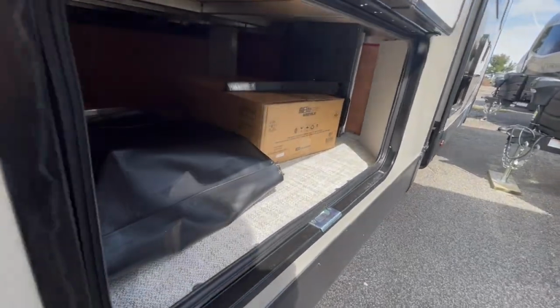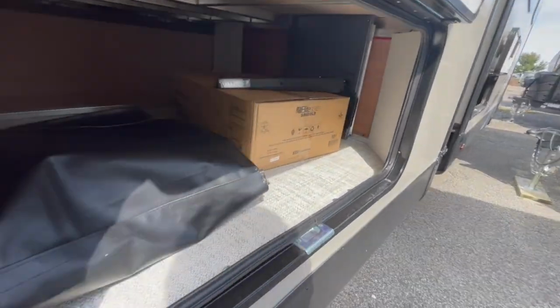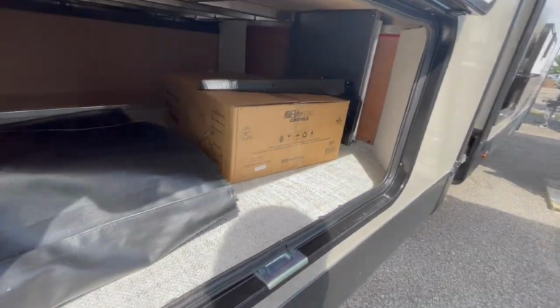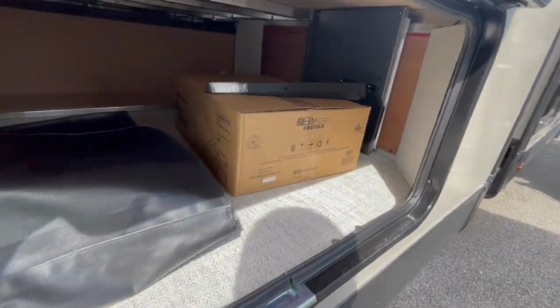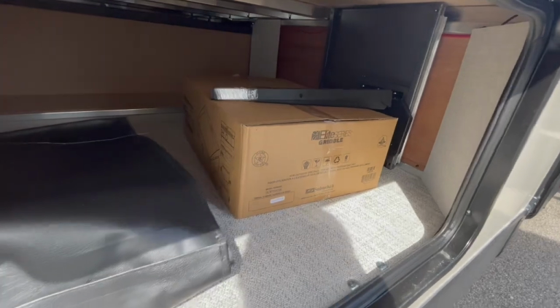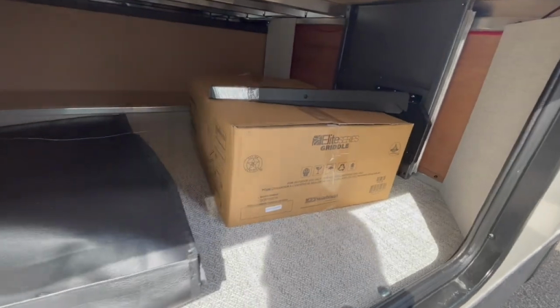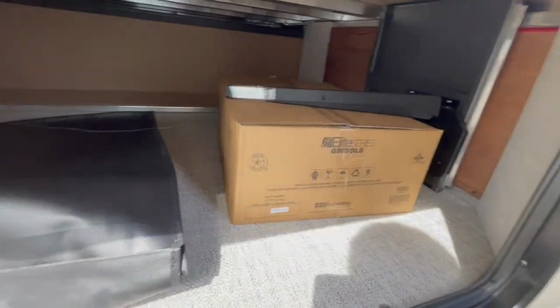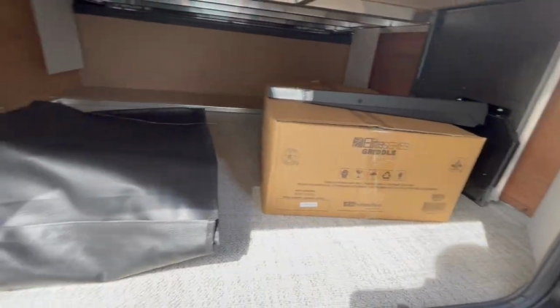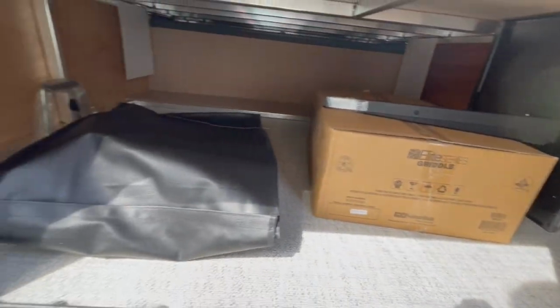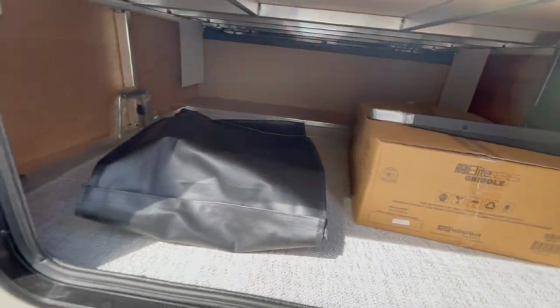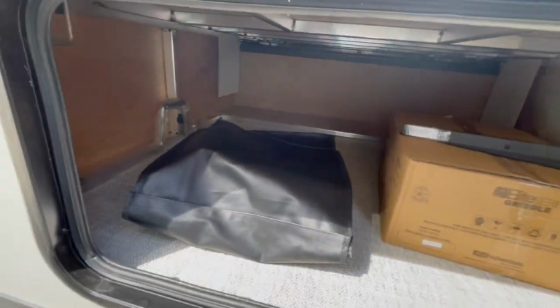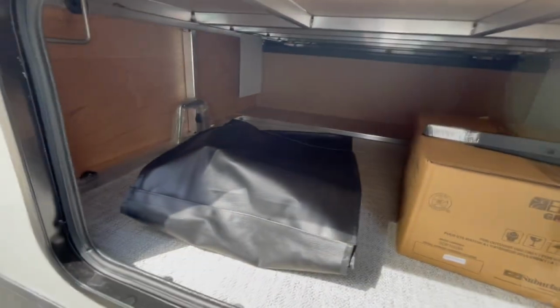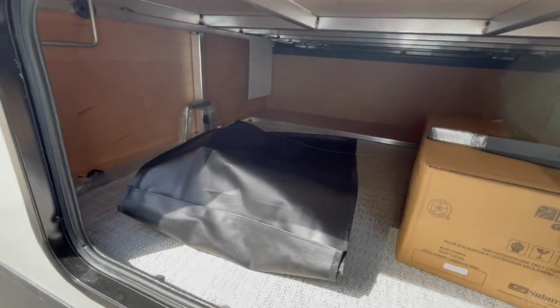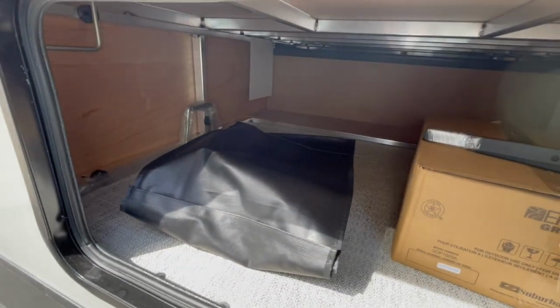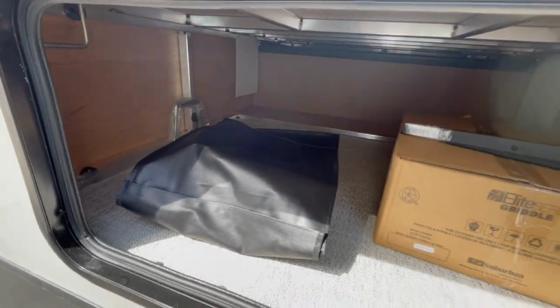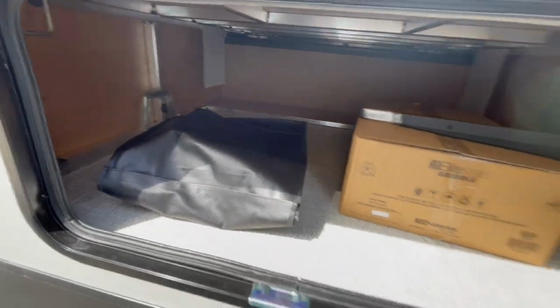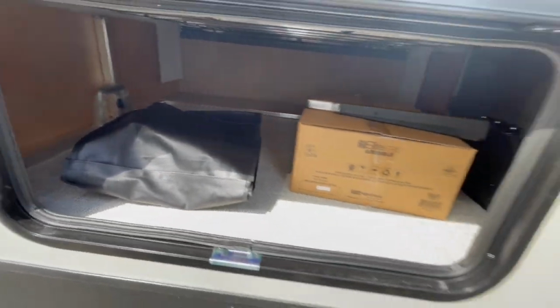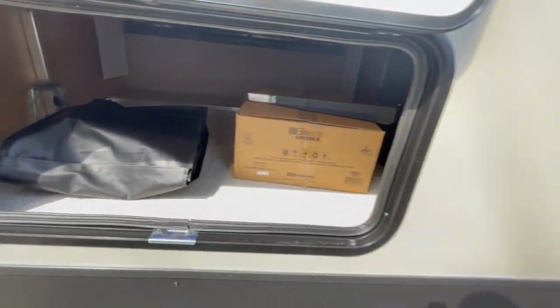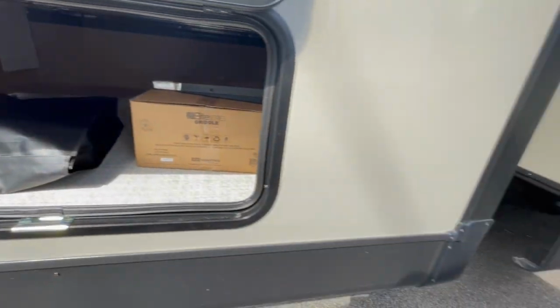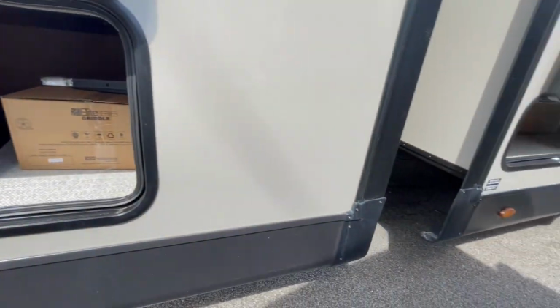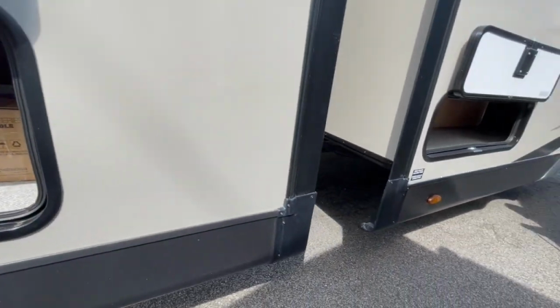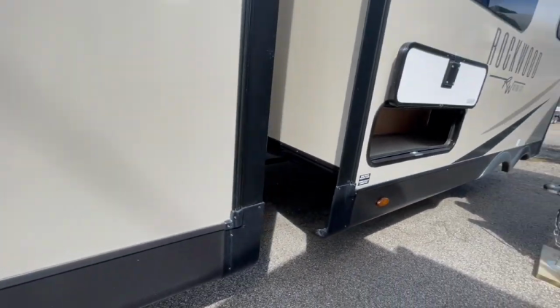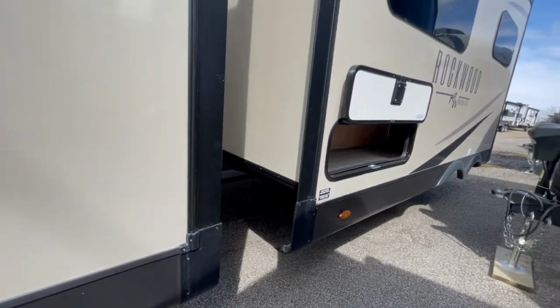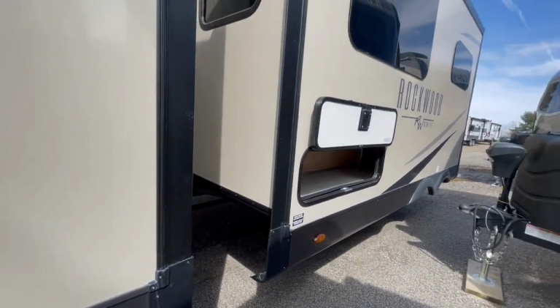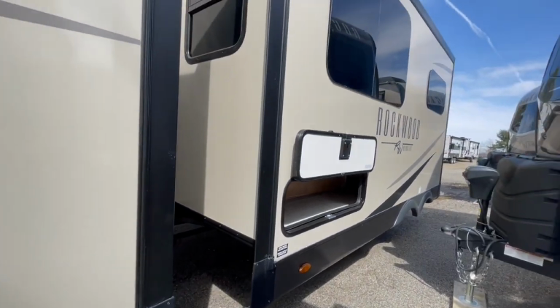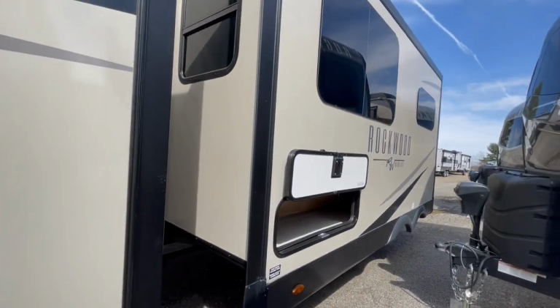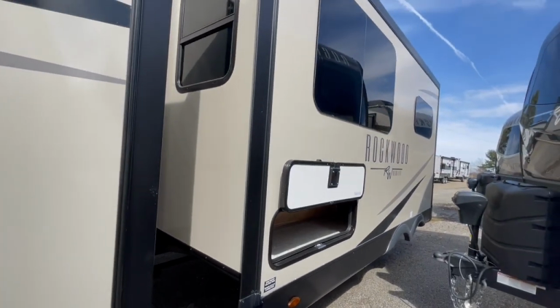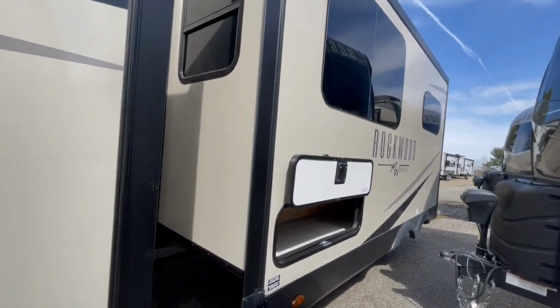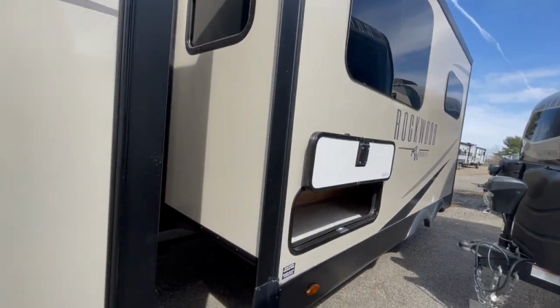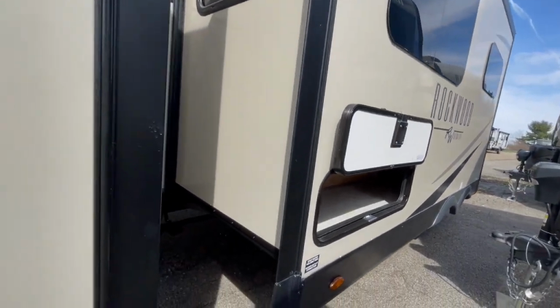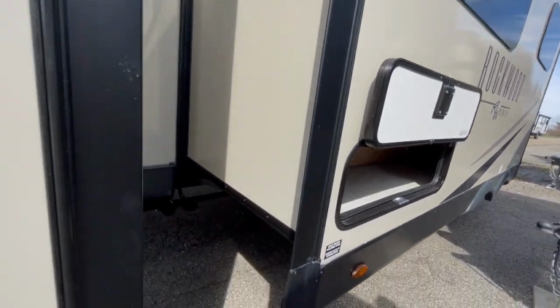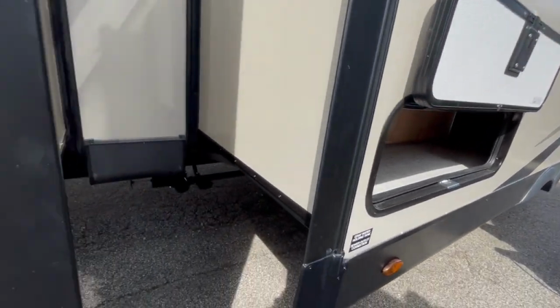The front slide out features storage underneath the bed. You've got your 50-amp power cord, an outside gas griddle, and your crank handles for manual operation of the slide outs.